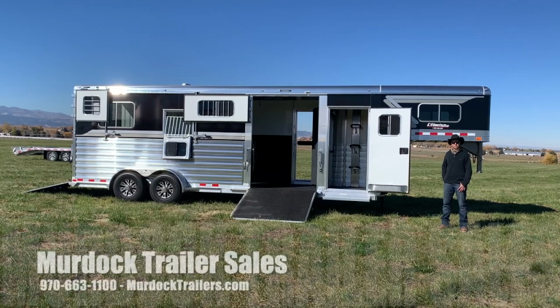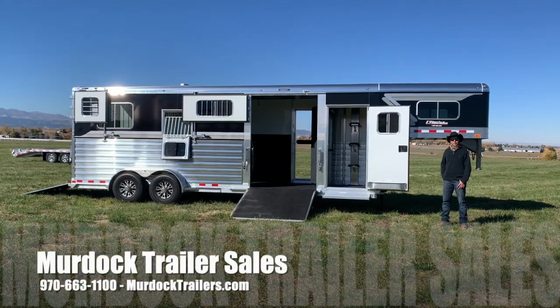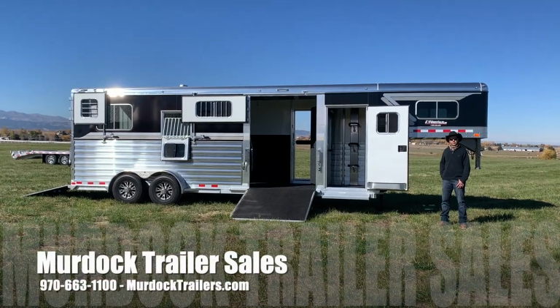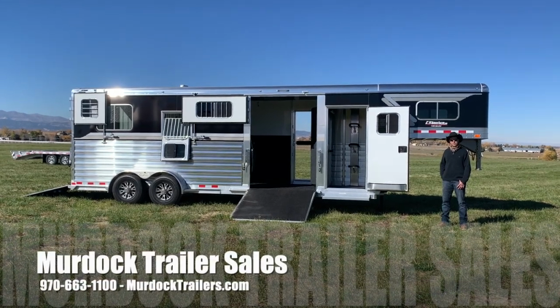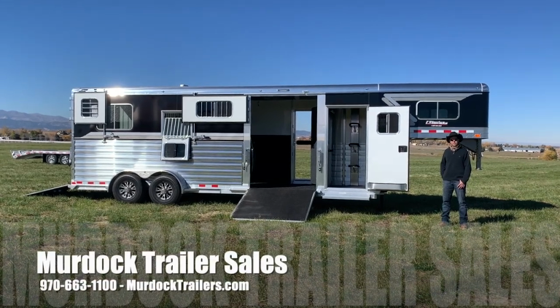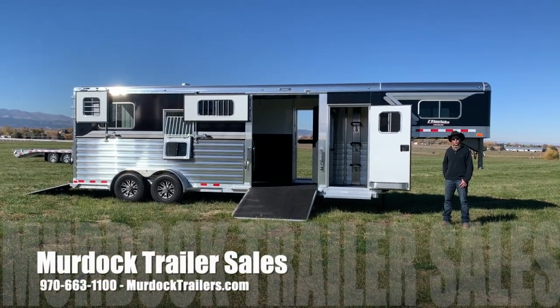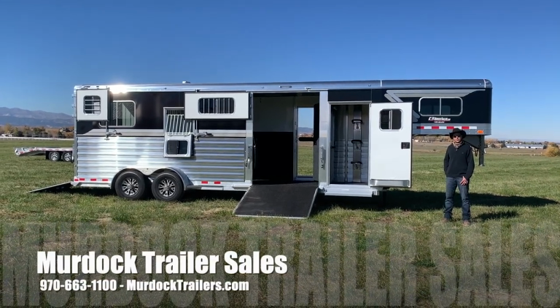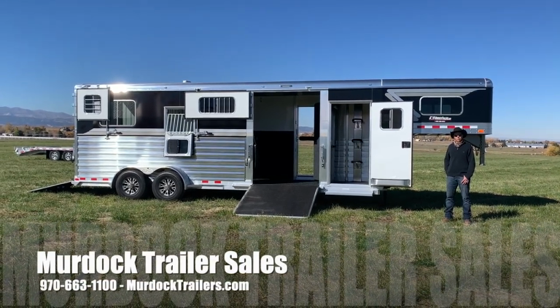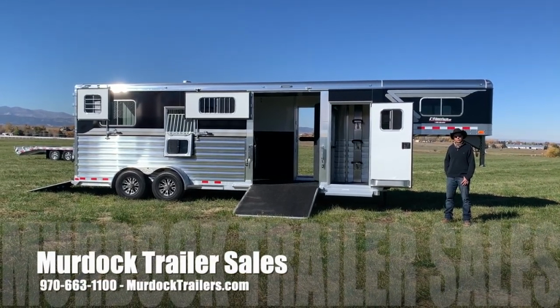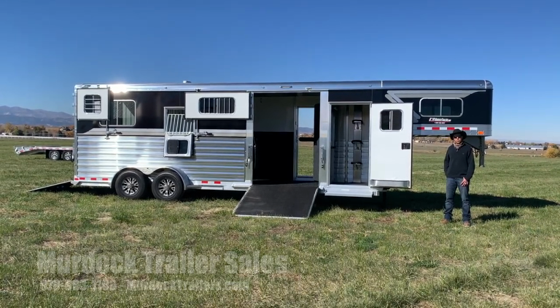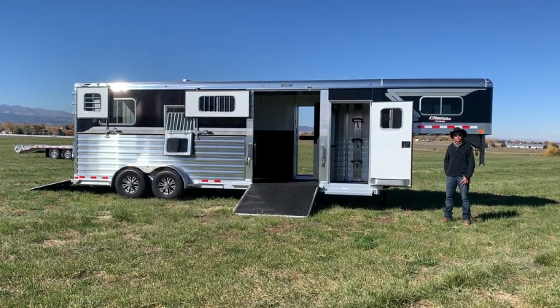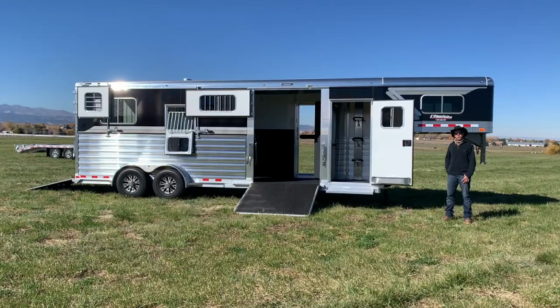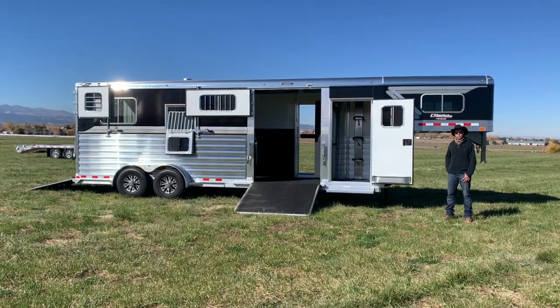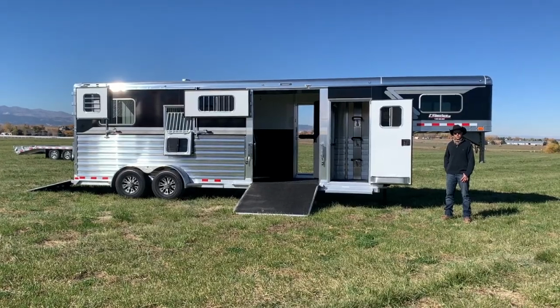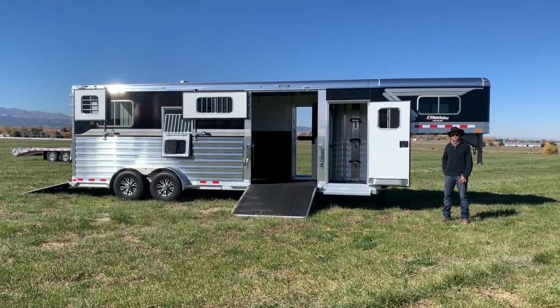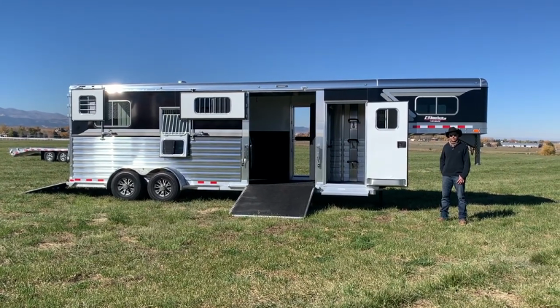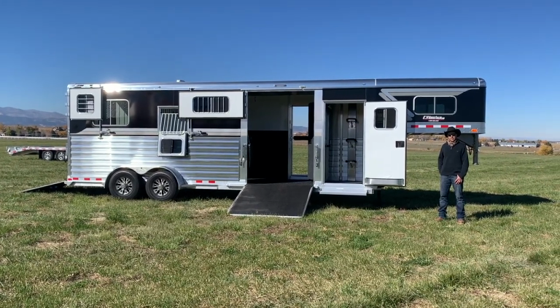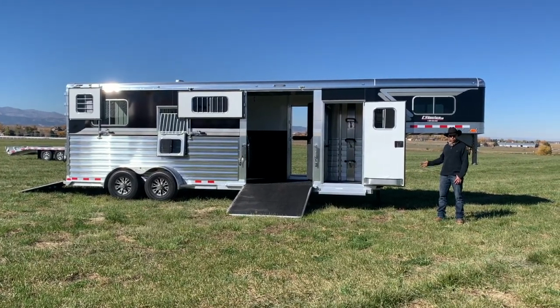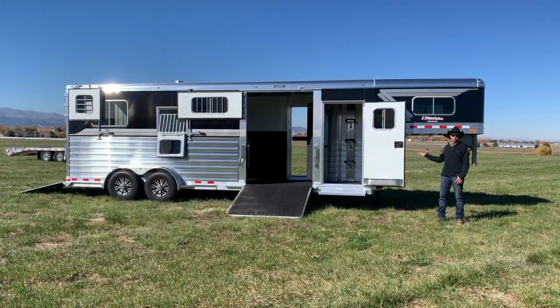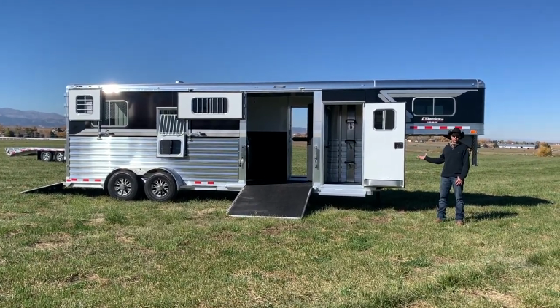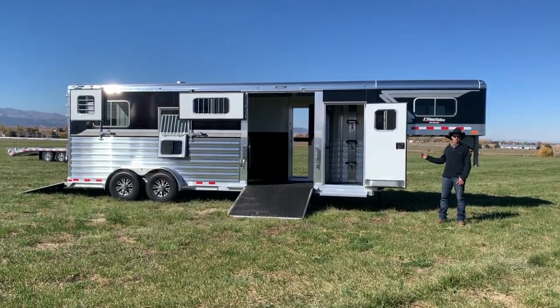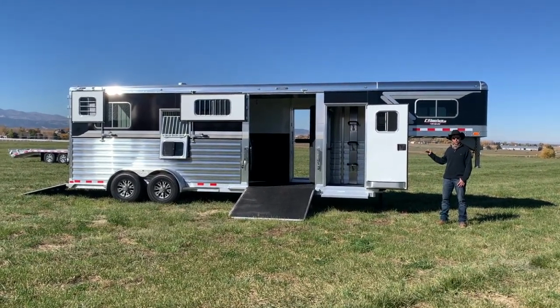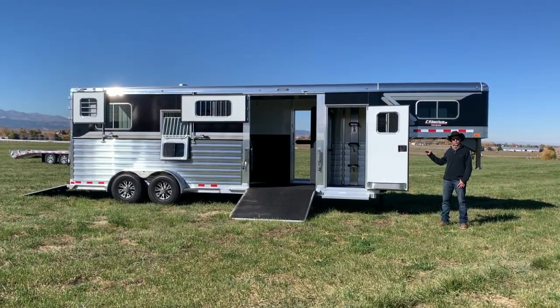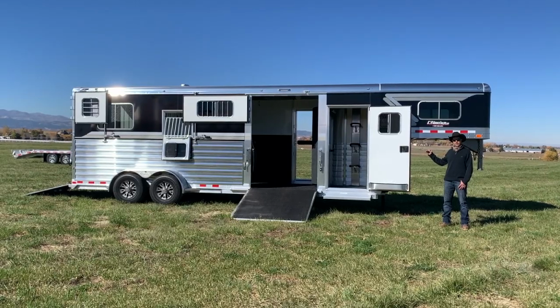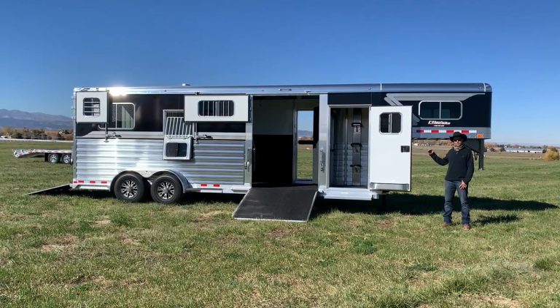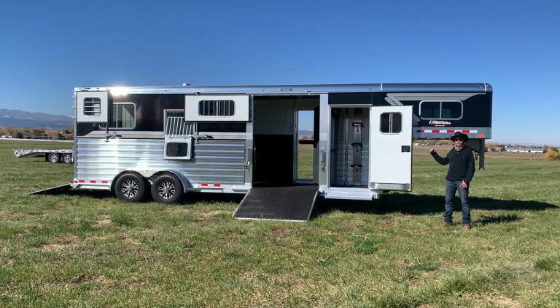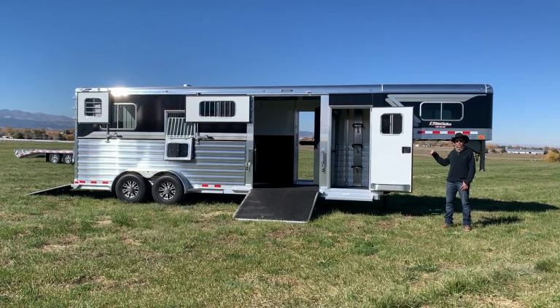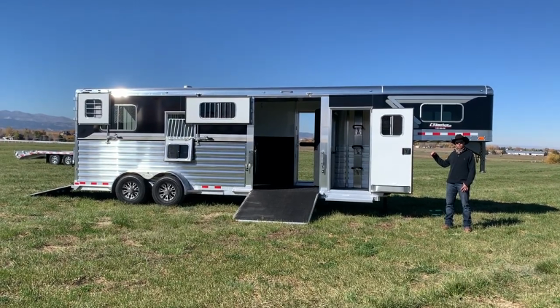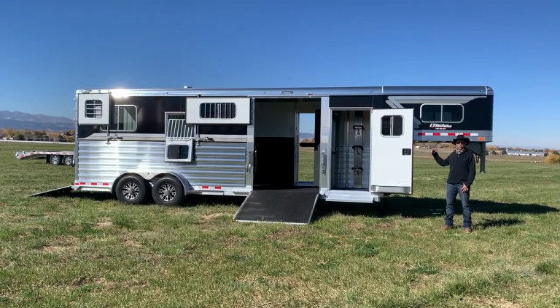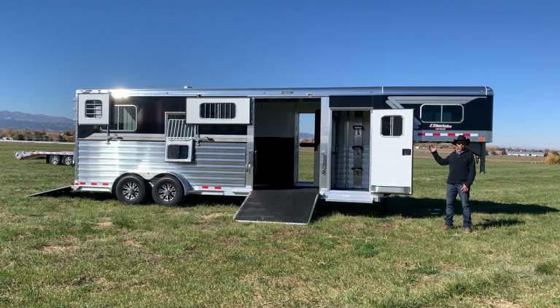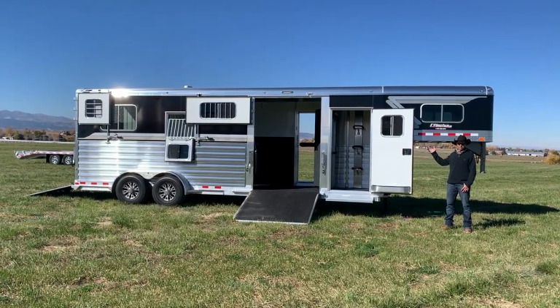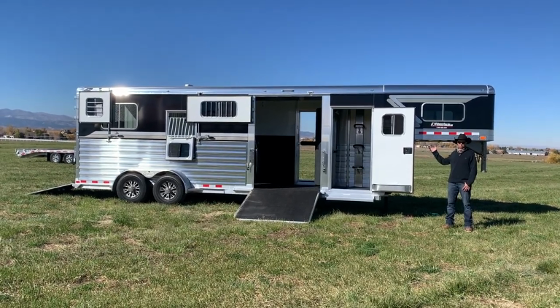Hello everyone, I'm Steve Burnett with Scott Burdock Trailer Sales. I wanted to take a moment to show you an offering from 4 Star Trailer that we have here. This is a 2 Plus 1 model. This particular trailer is designed for your warm blood oversized horses.